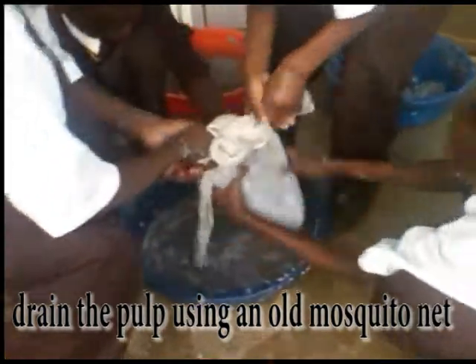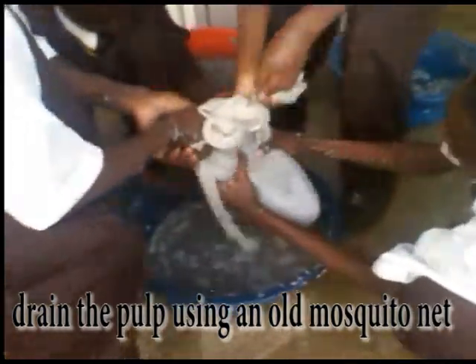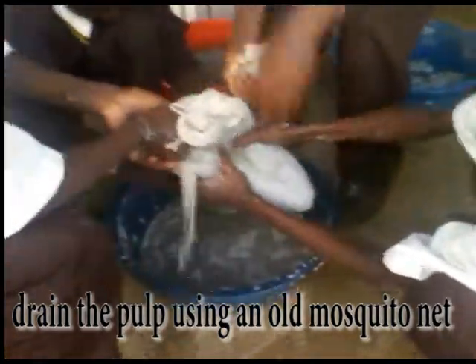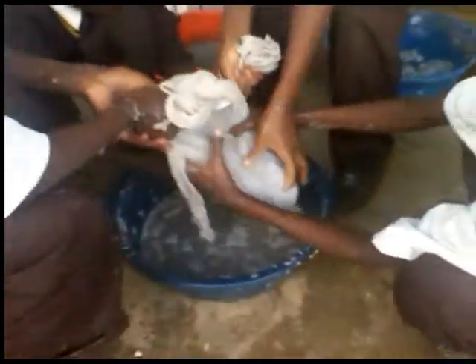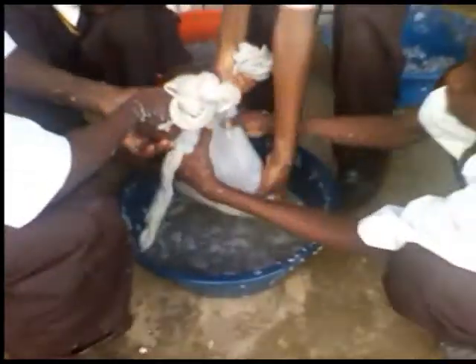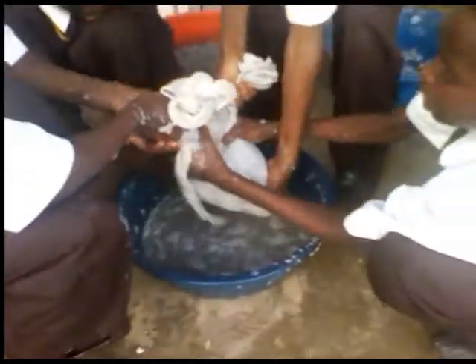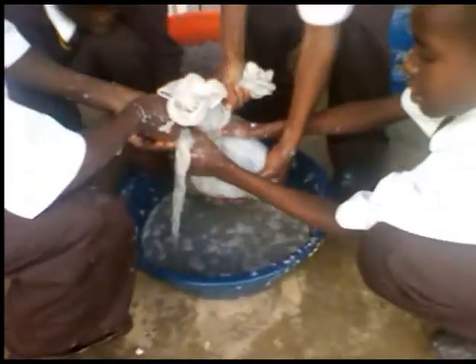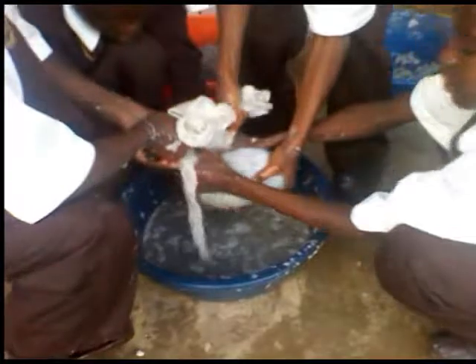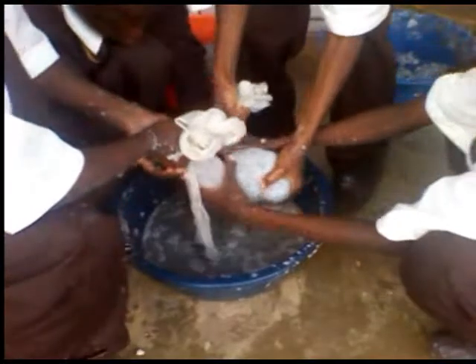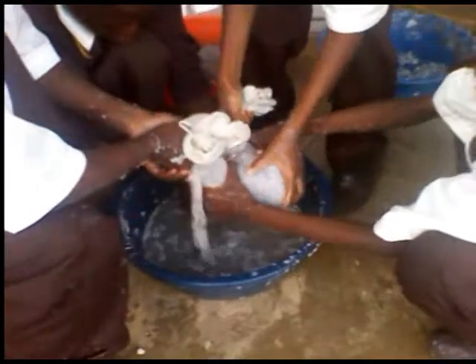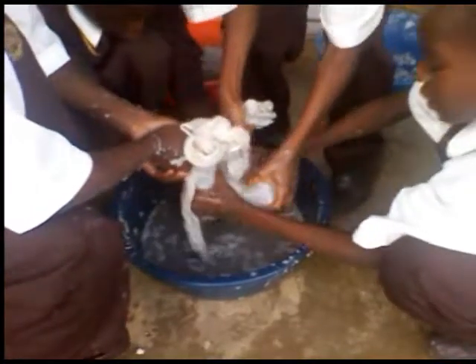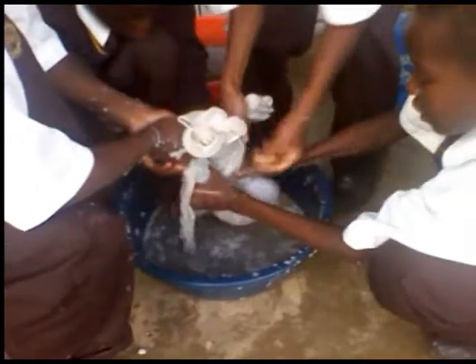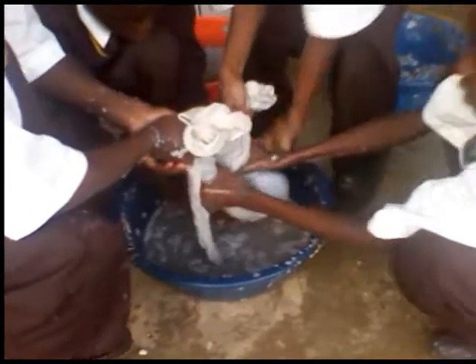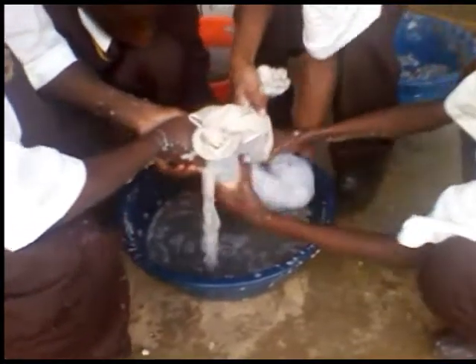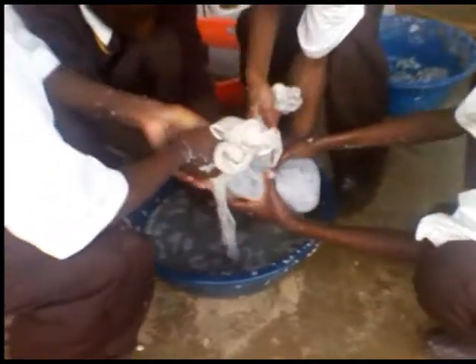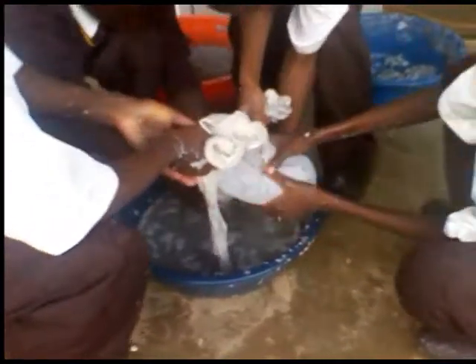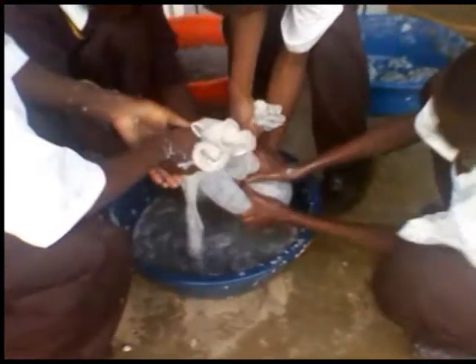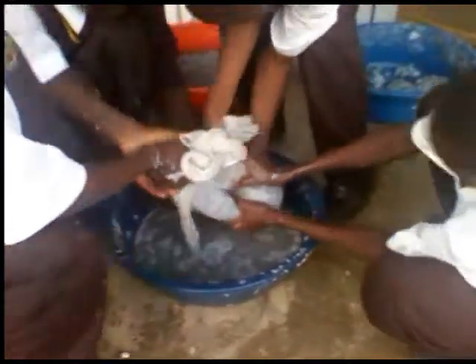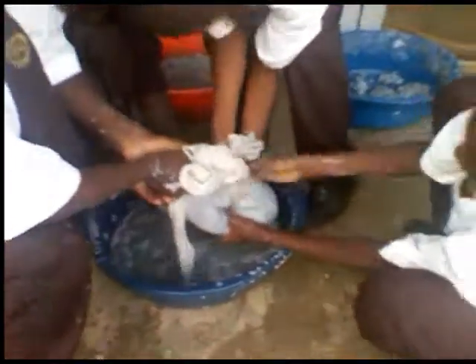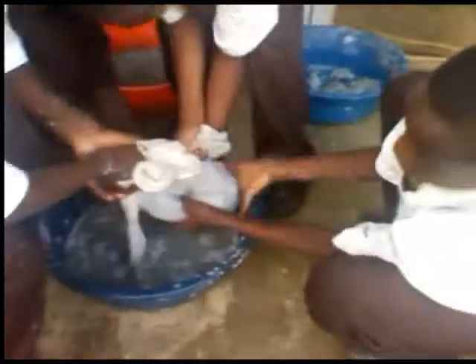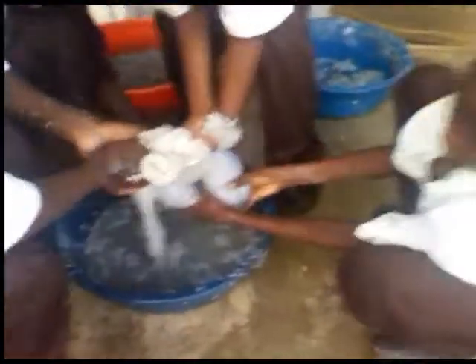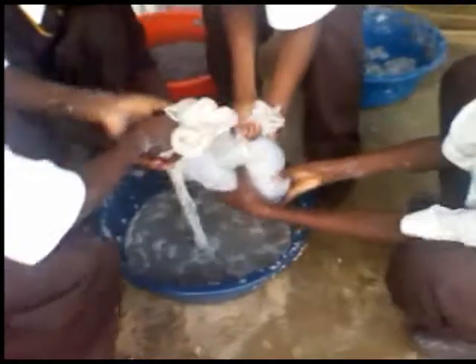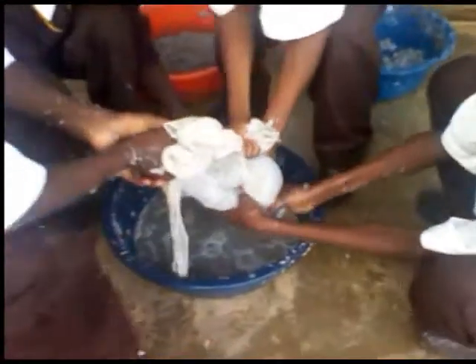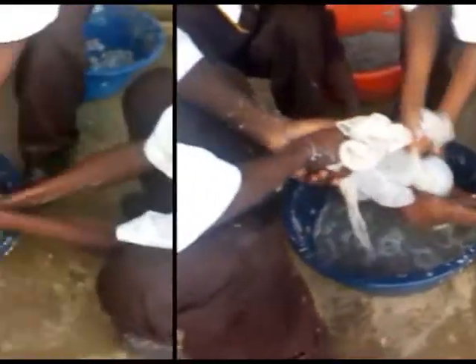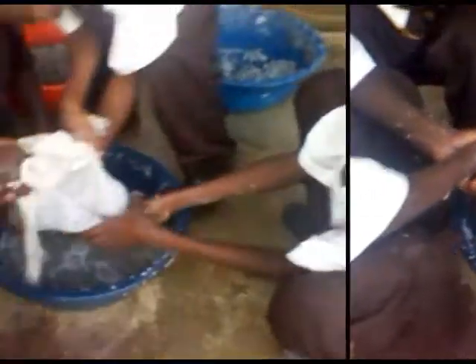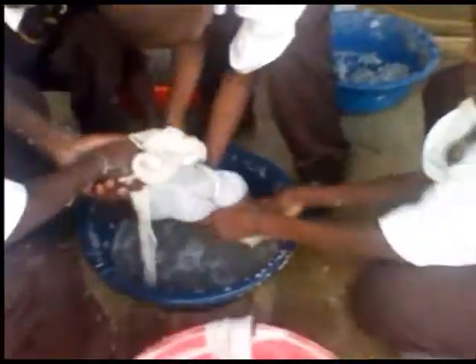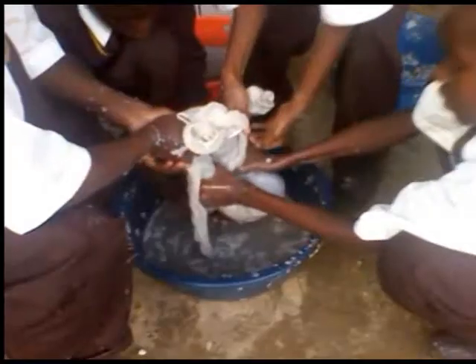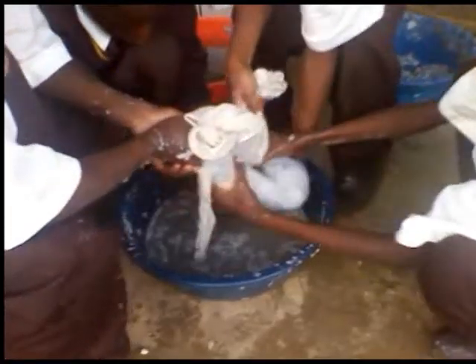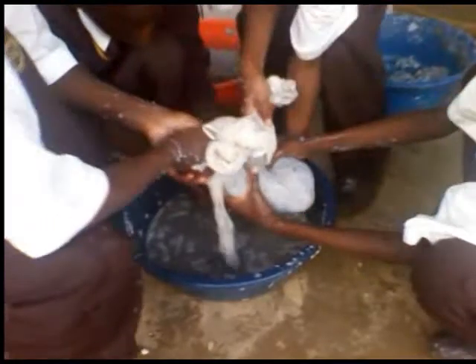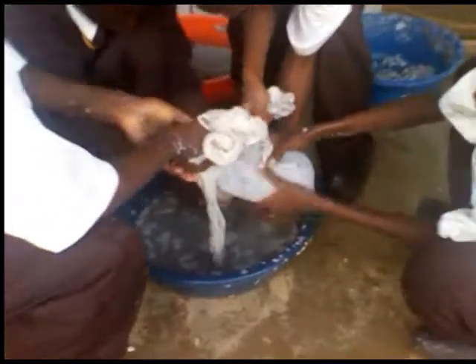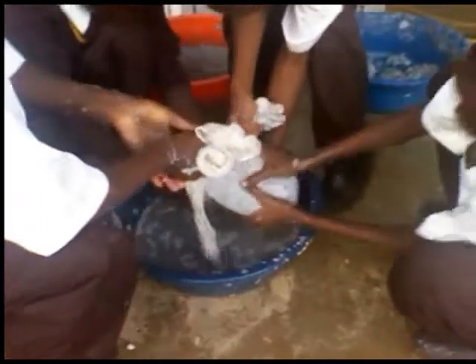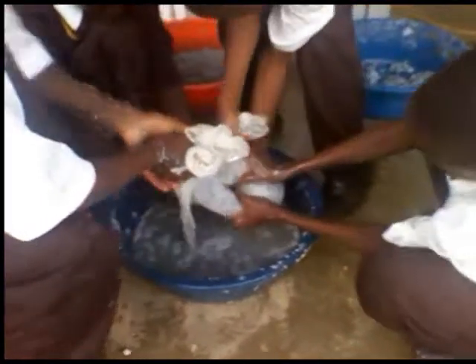The pulp is then squeezed to drain it of water, using an old mosquito net that is no longer in use.